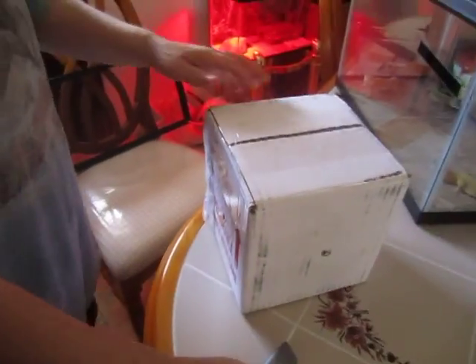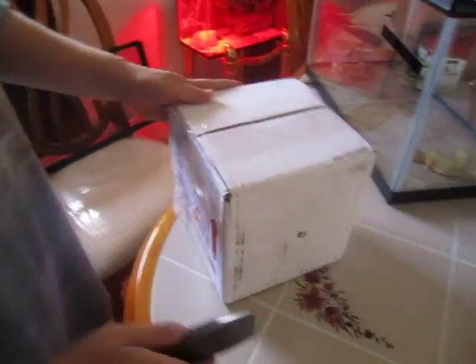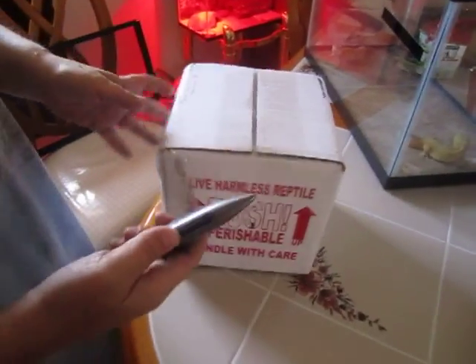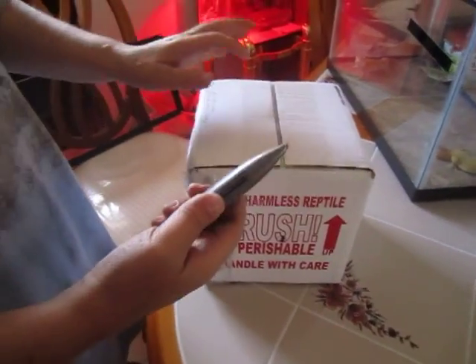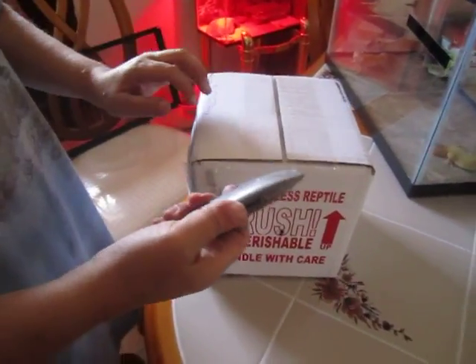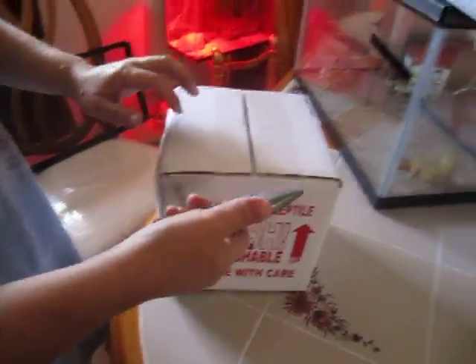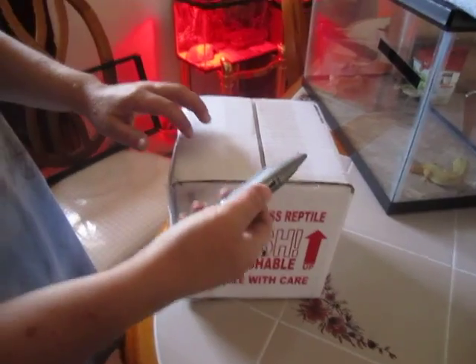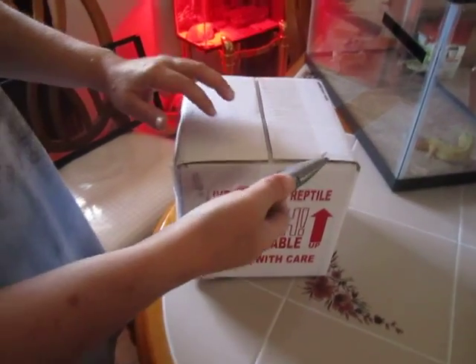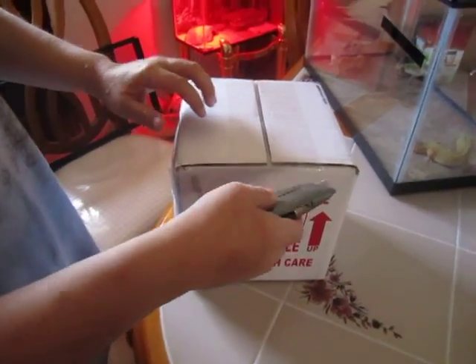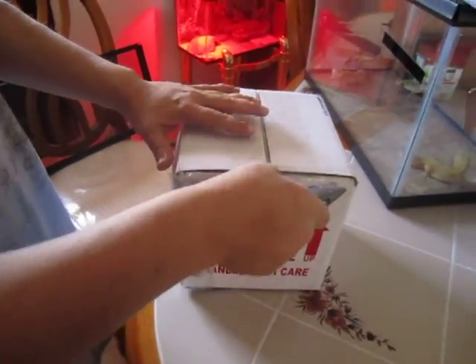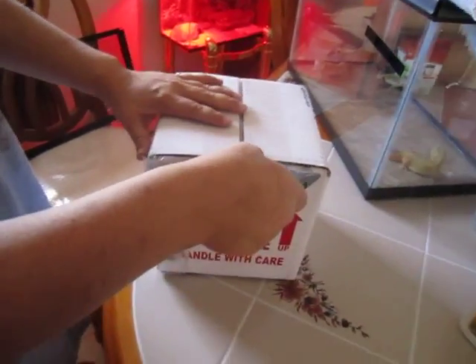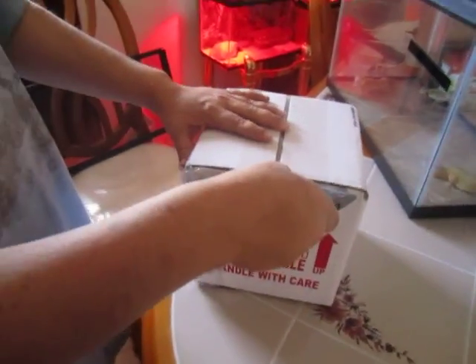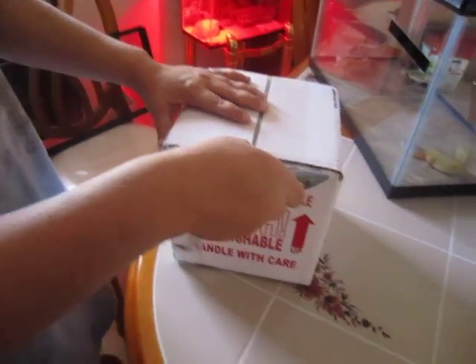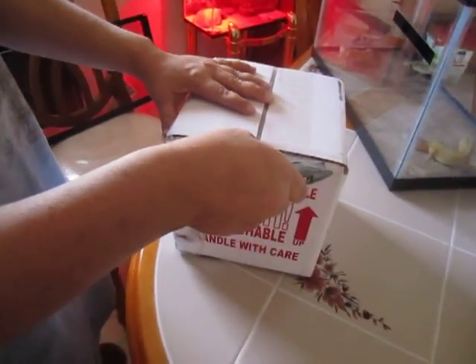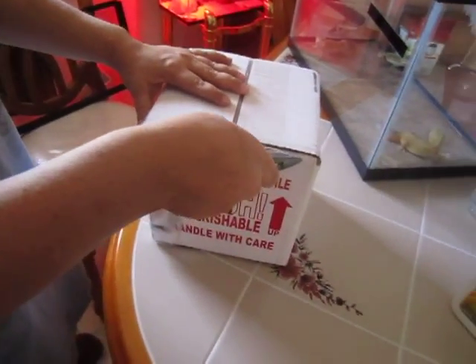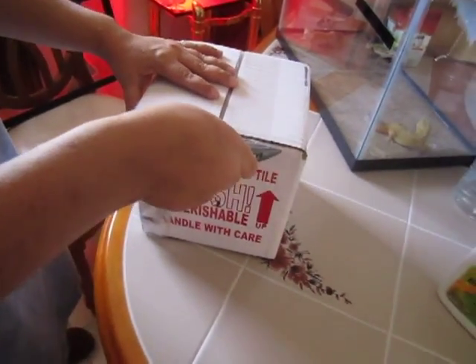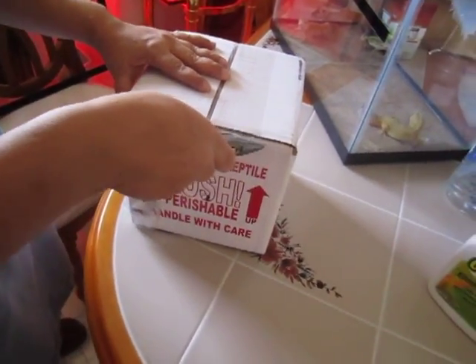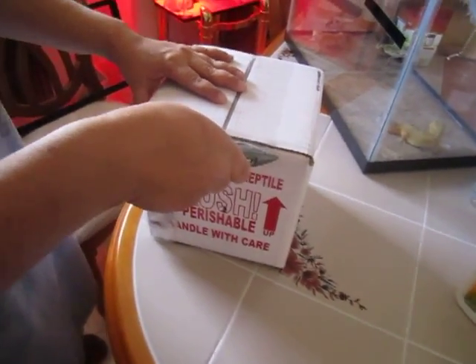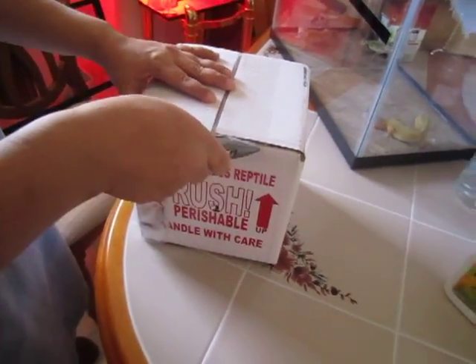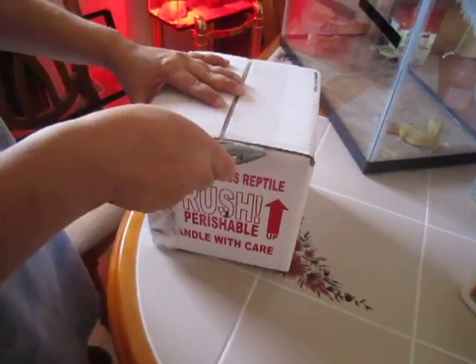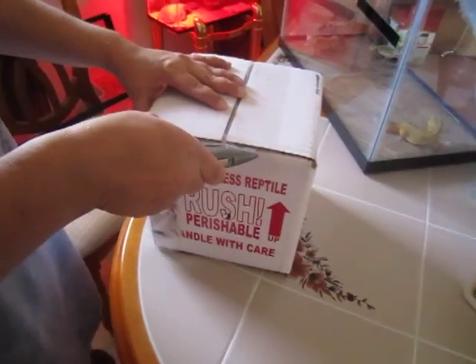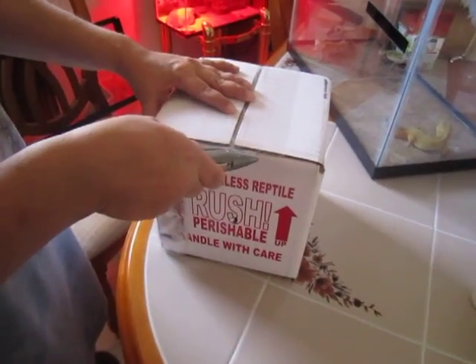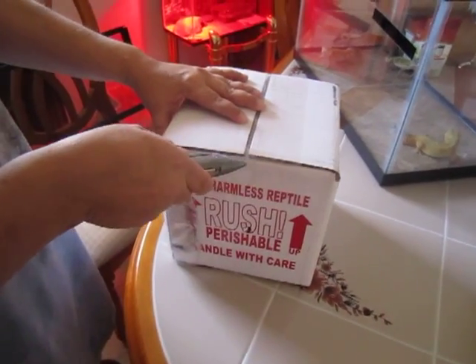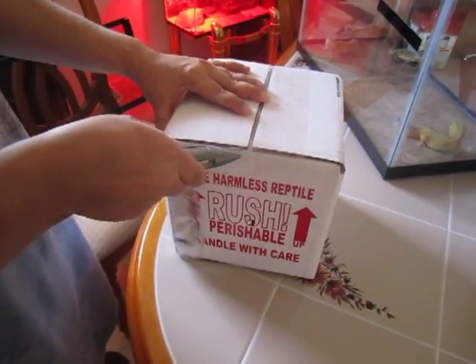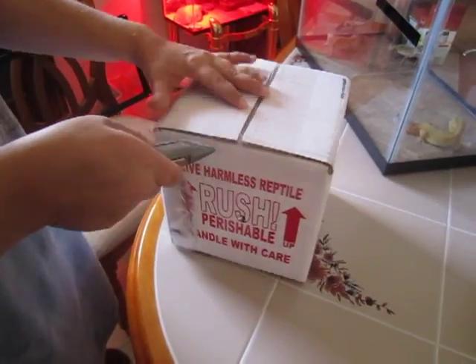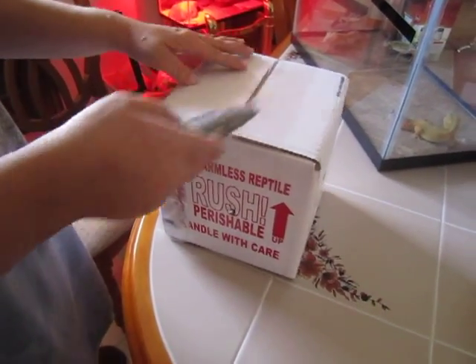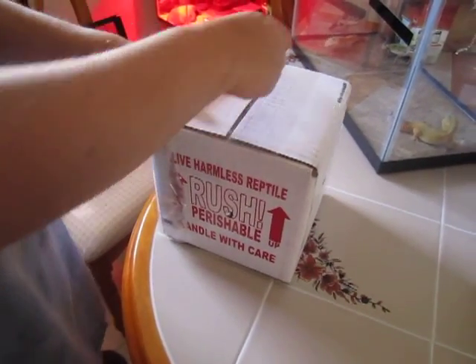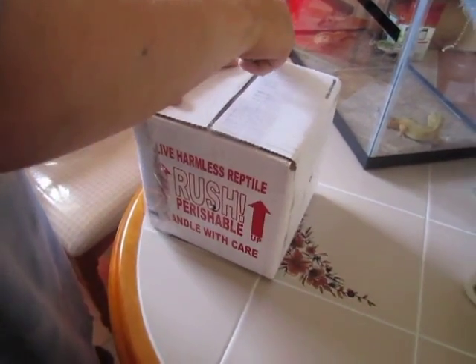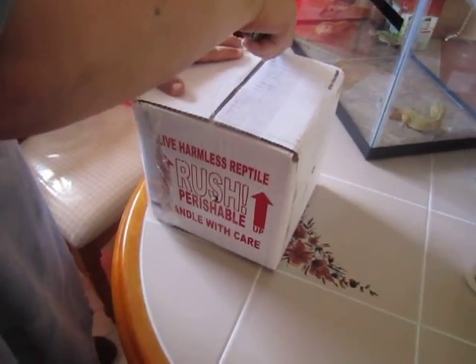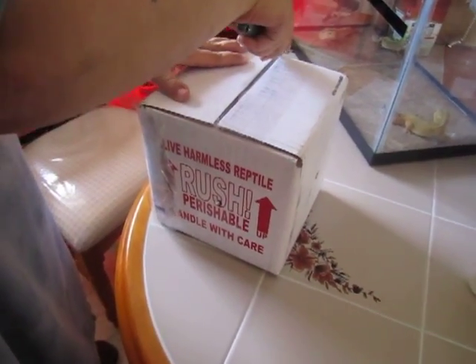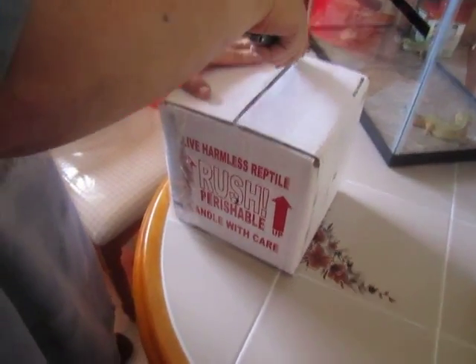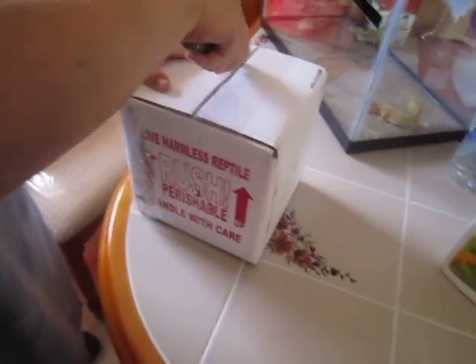Okay, this is an unboxing video. I just got my geckos — finally. This is from David's Fine Geckos.